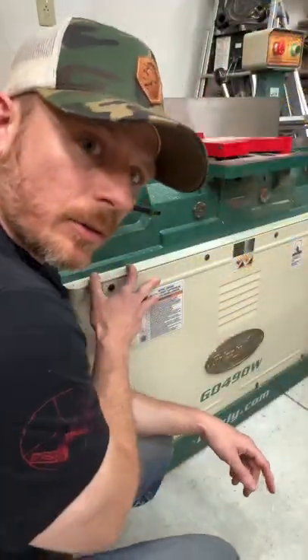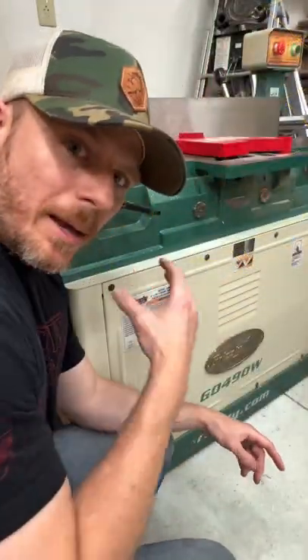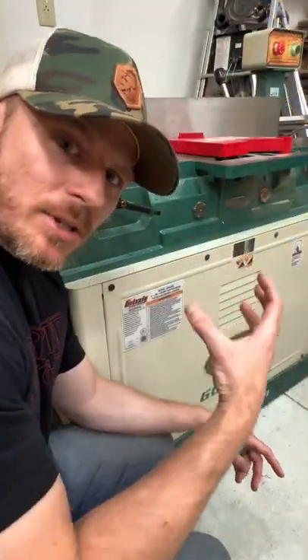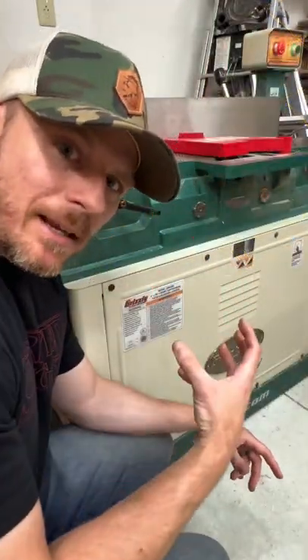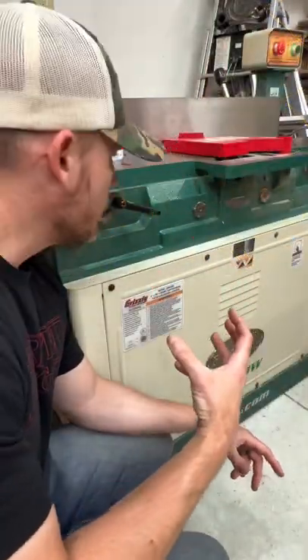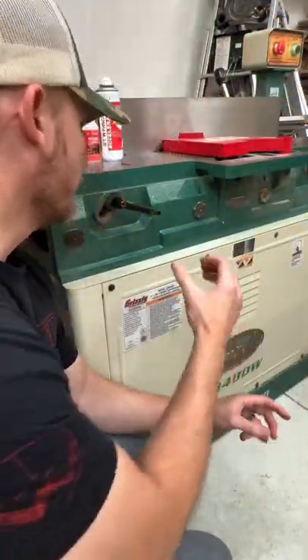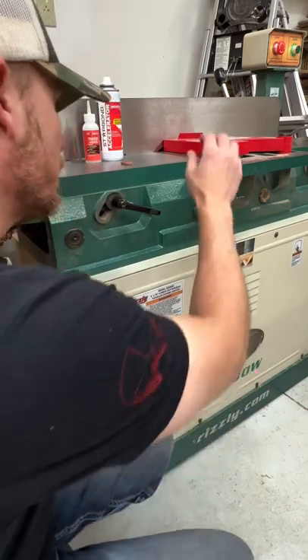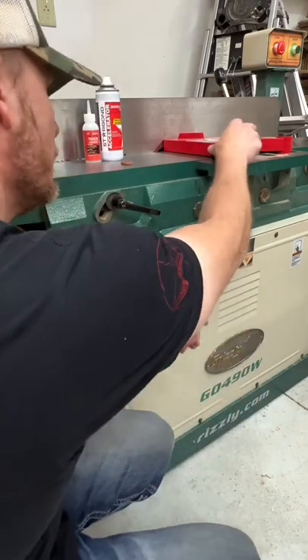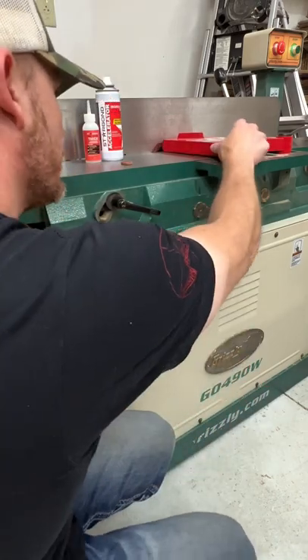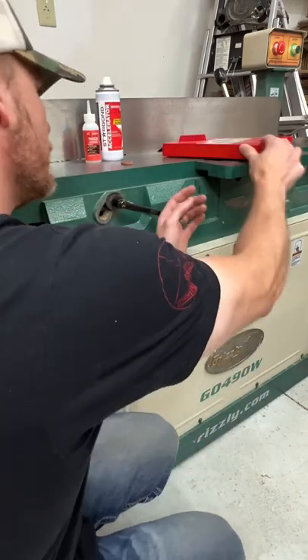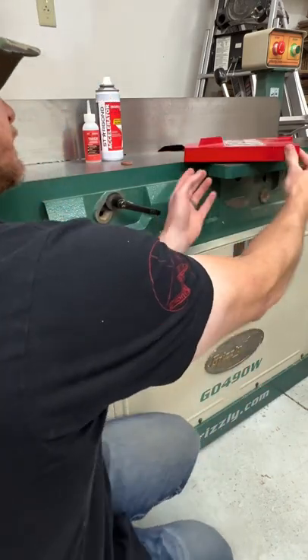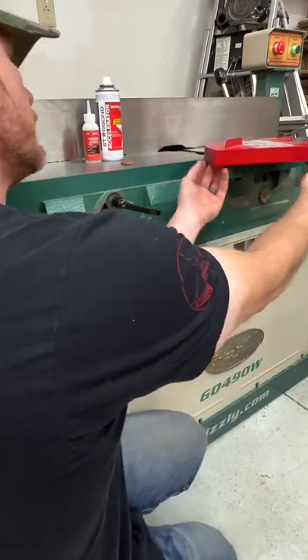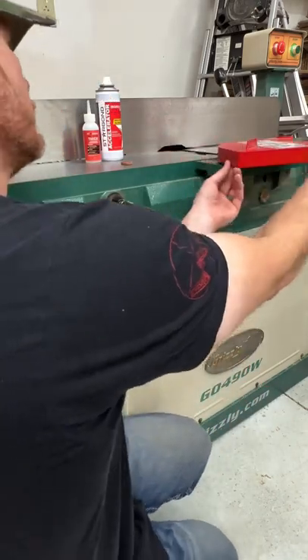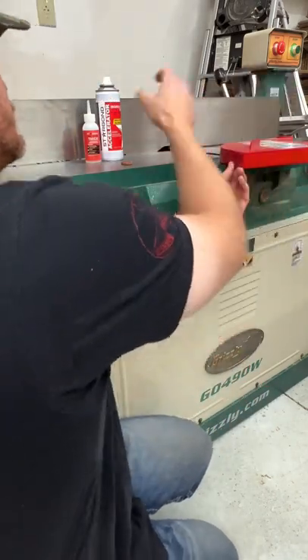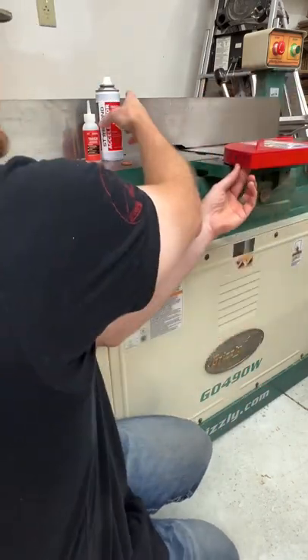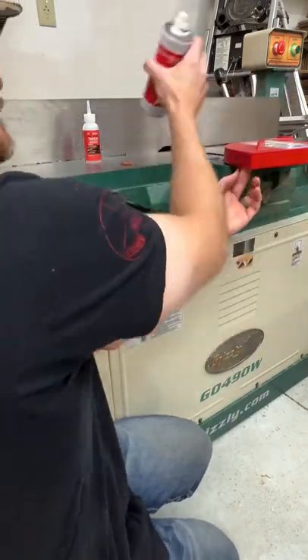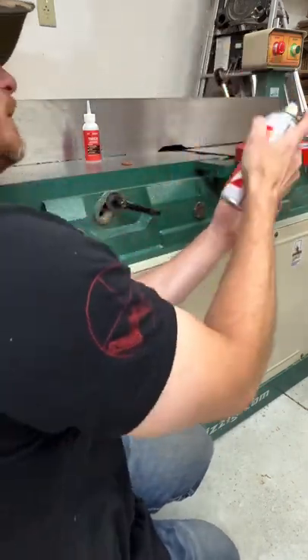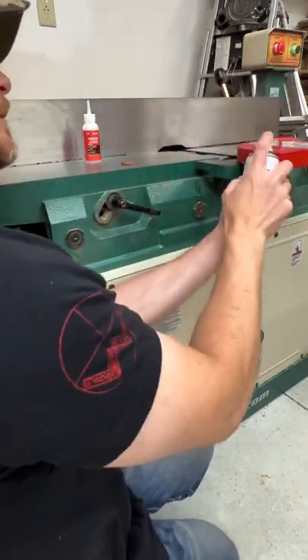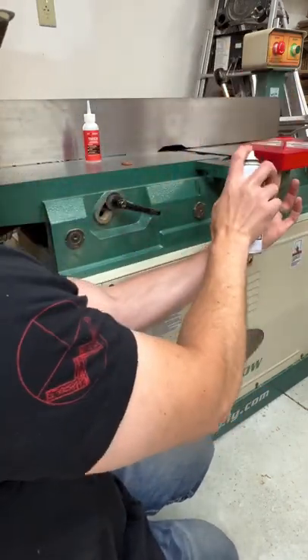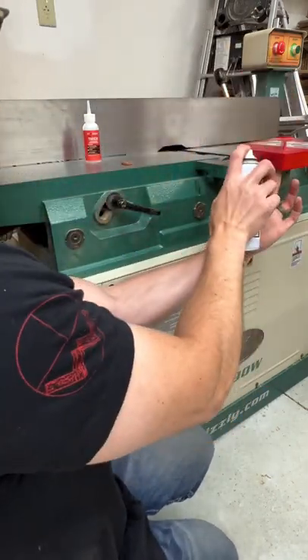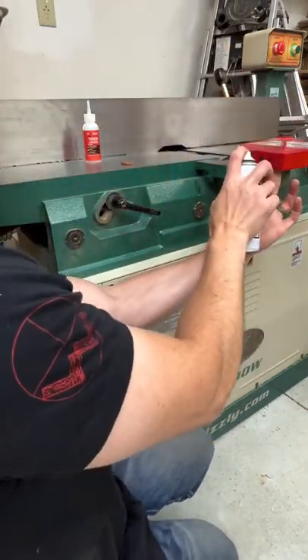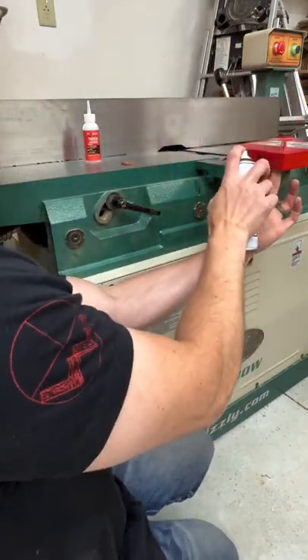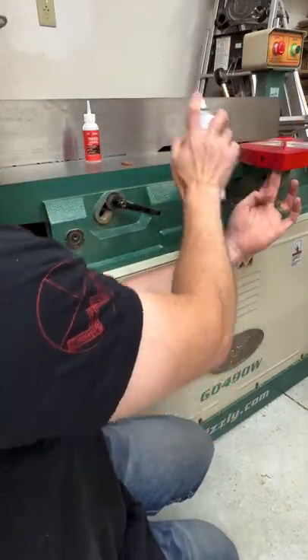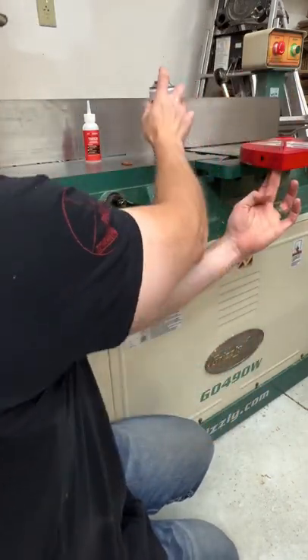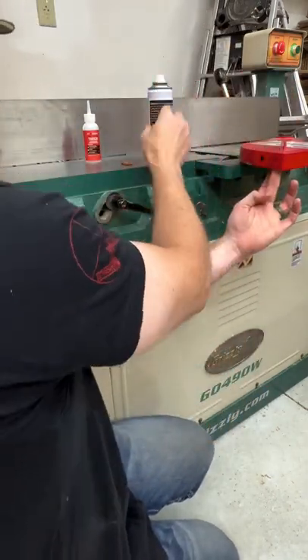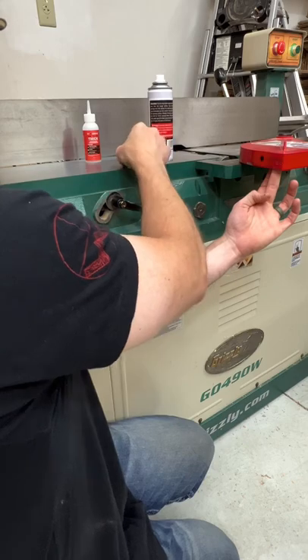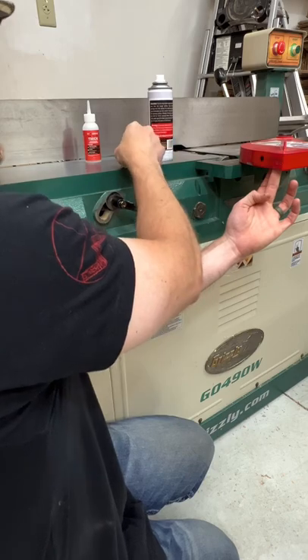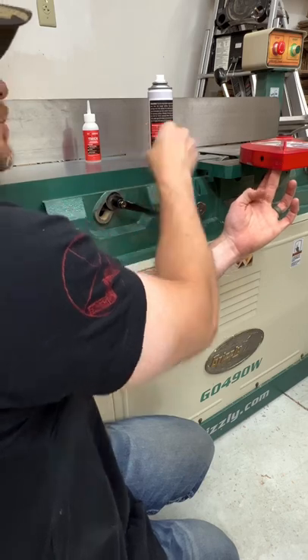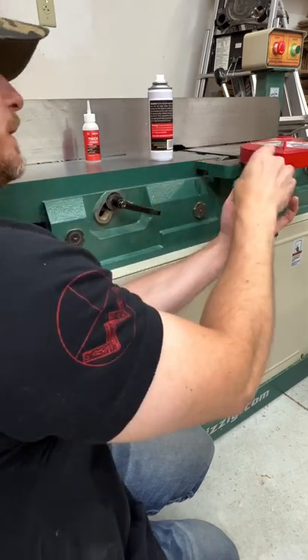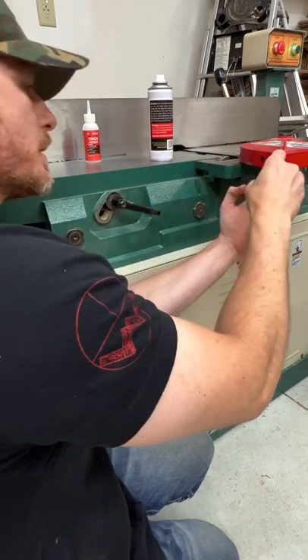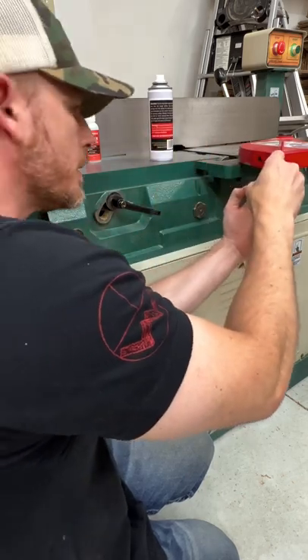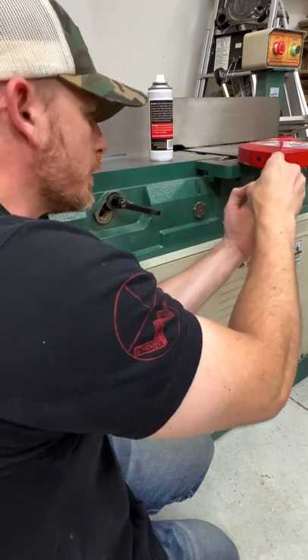Grab your CA glue or your liquid cement and glue it to the designated area.